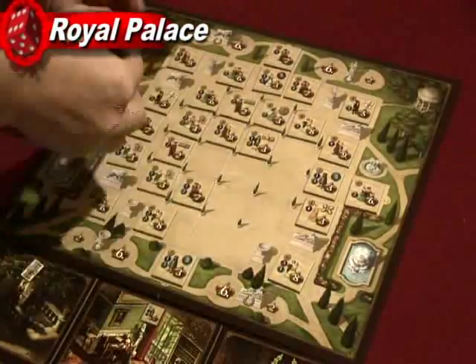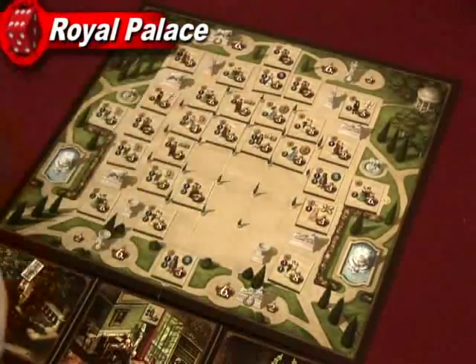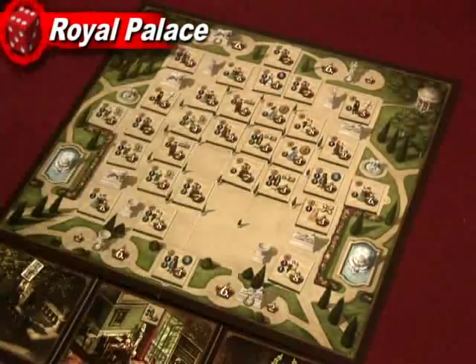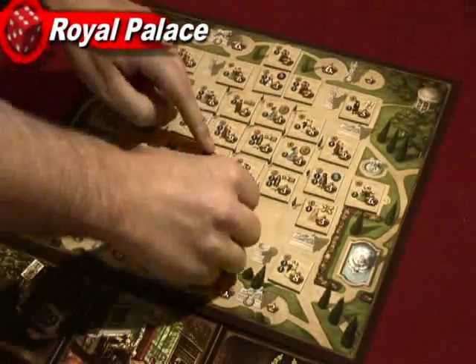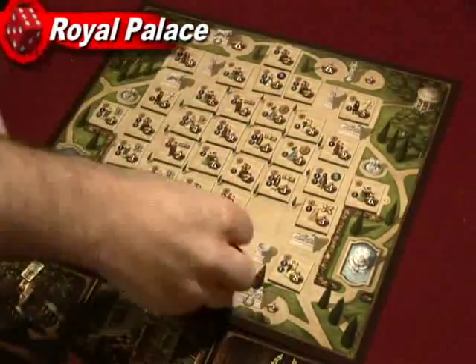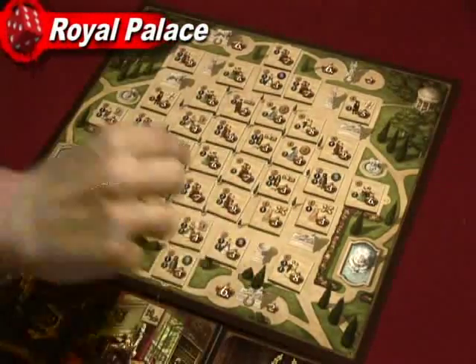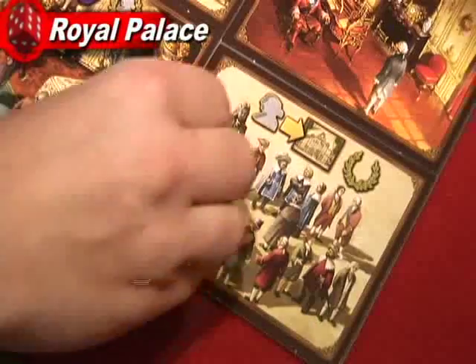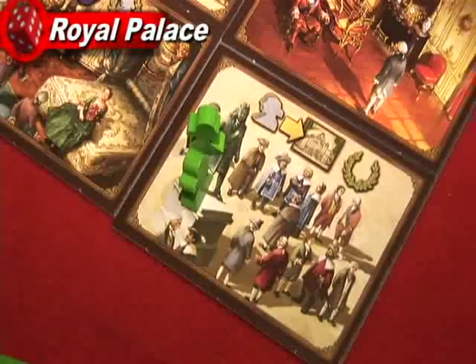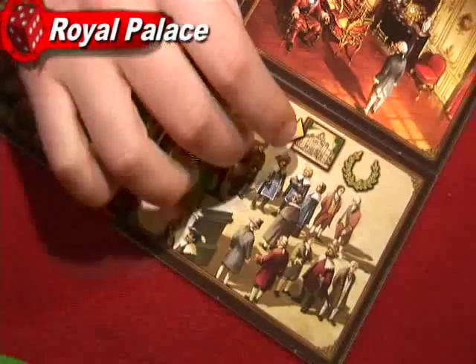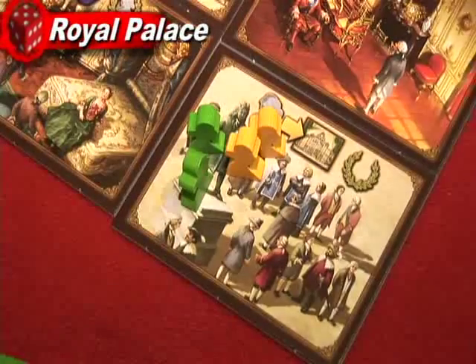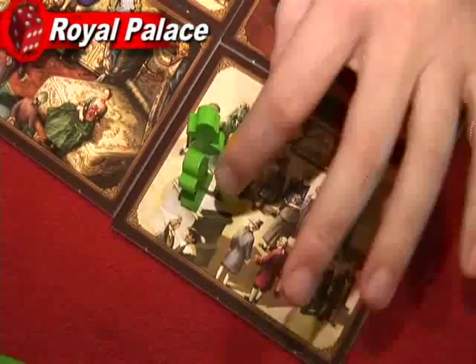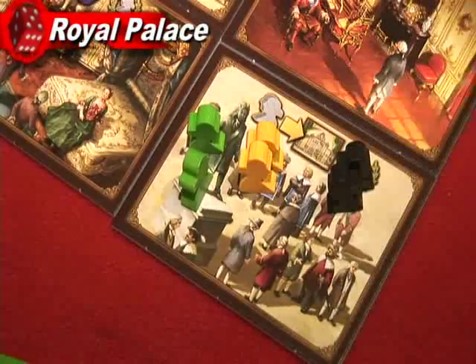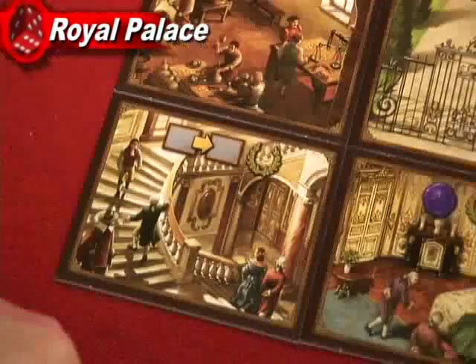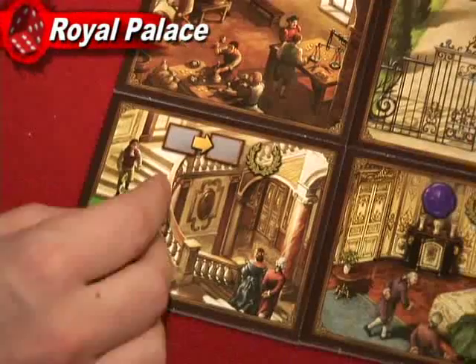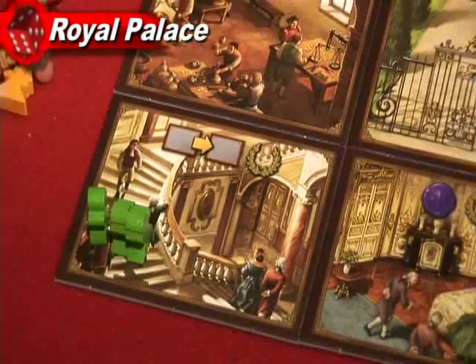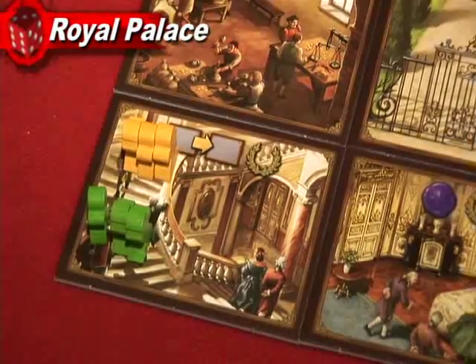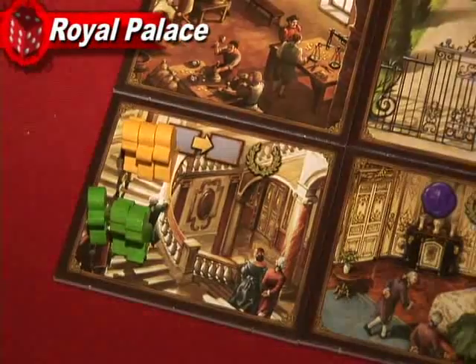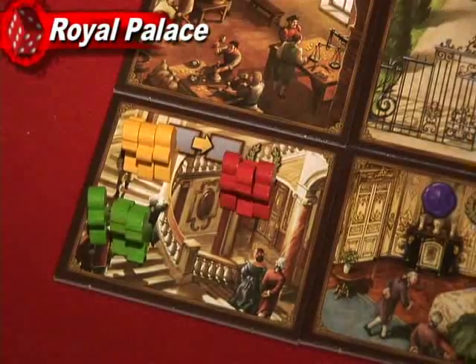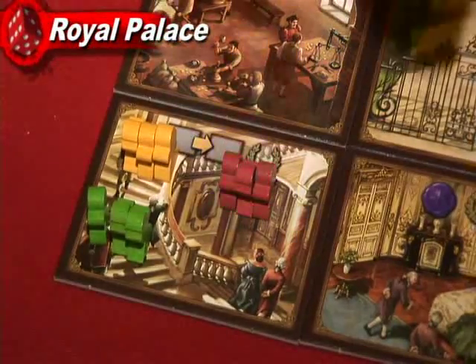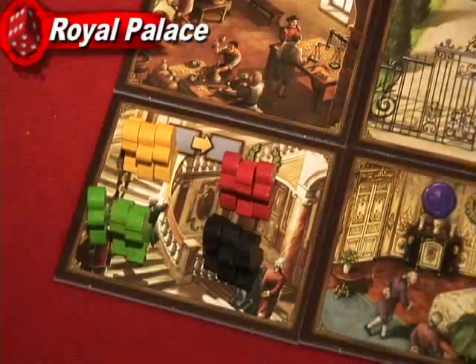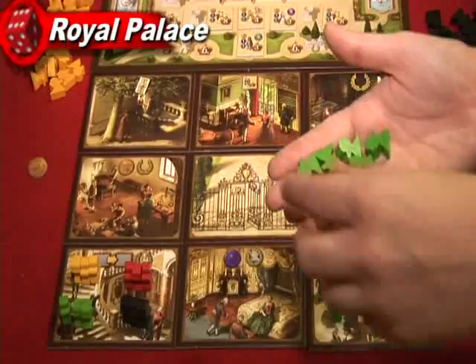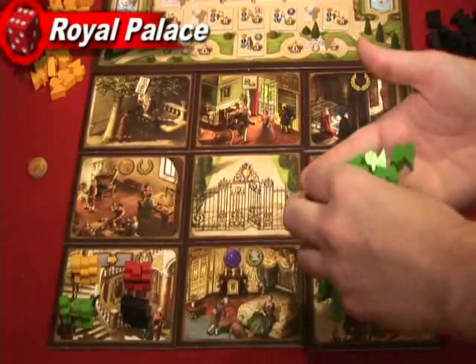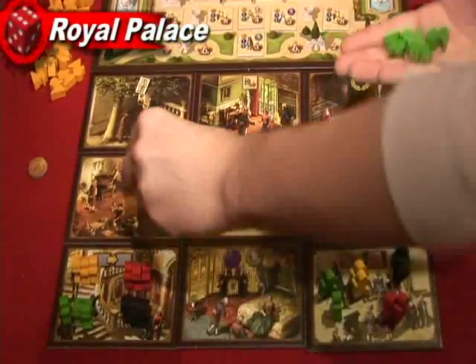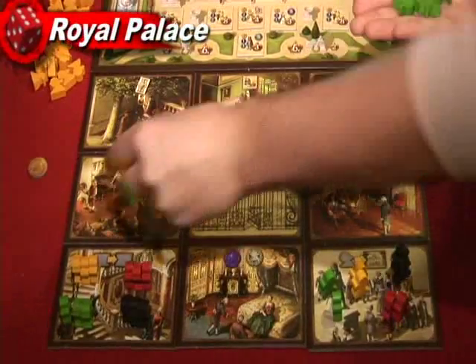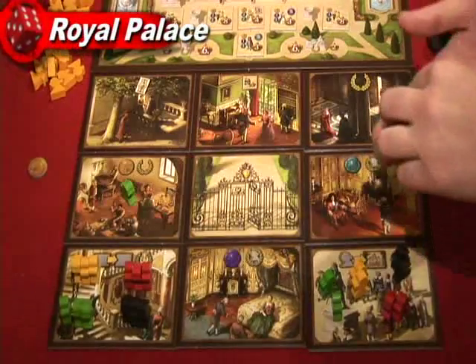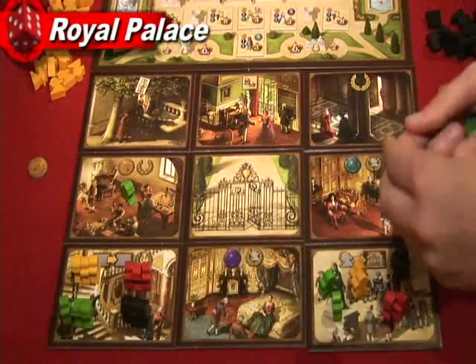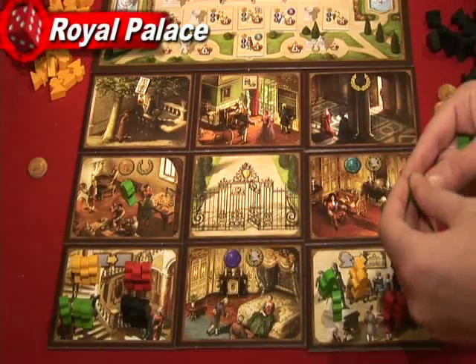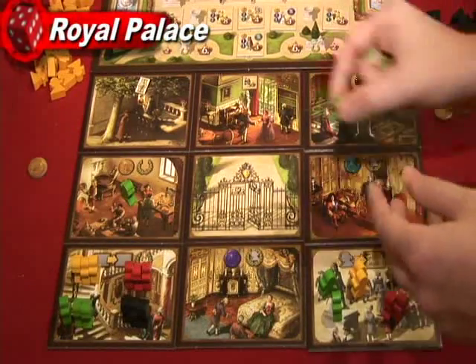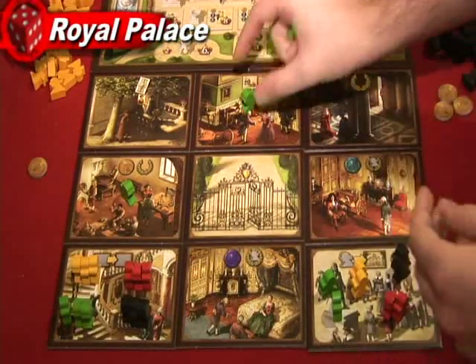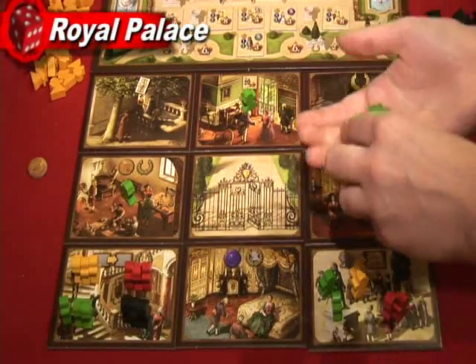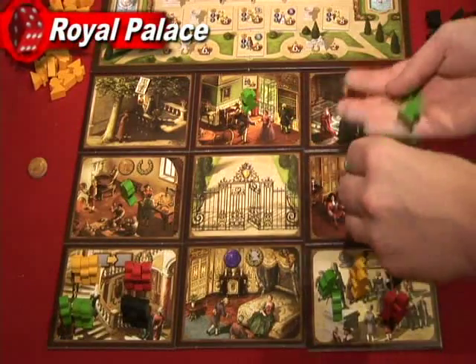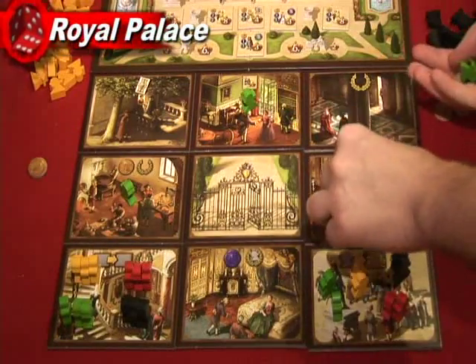Once that's done, each player places 2 servants on the parade grounds and 3 servants on the stairway. Then each player also gets to place 5 extra servants anywhere they want inside the palace.